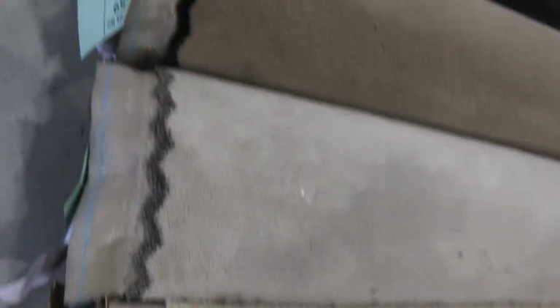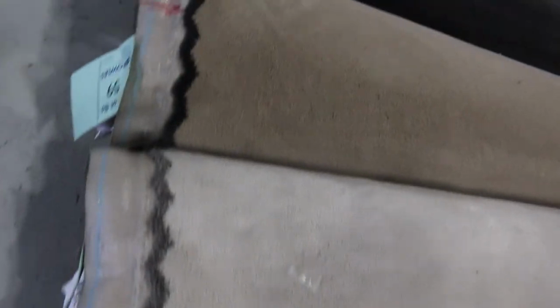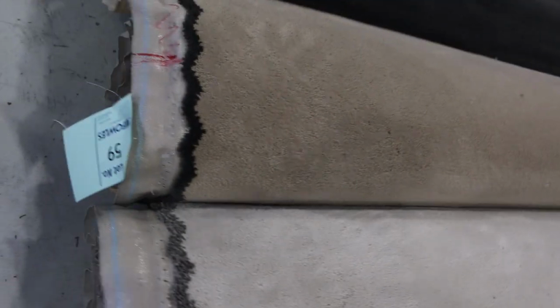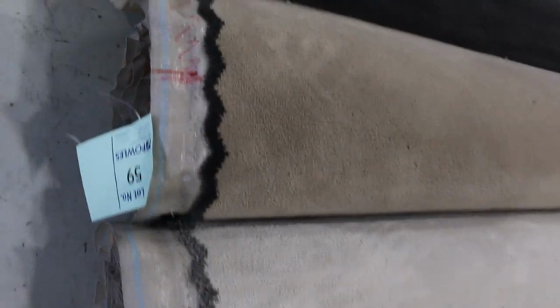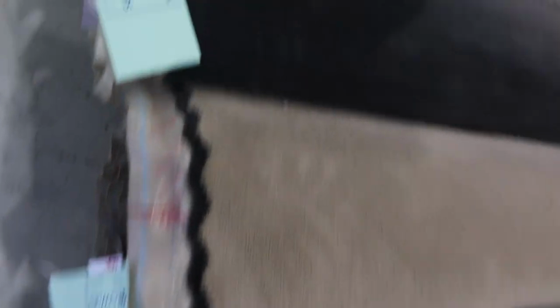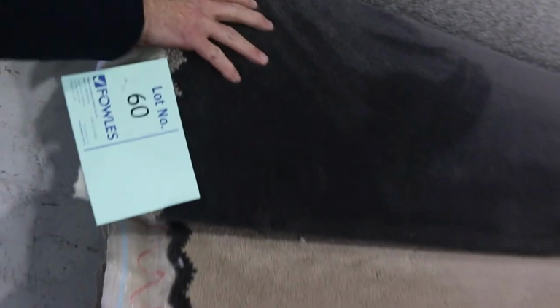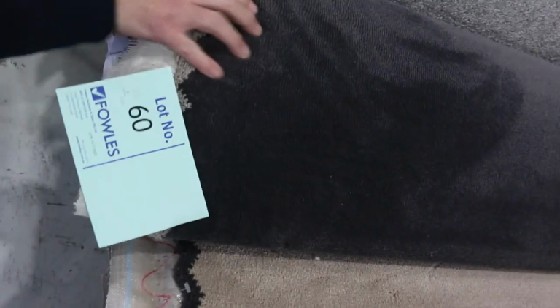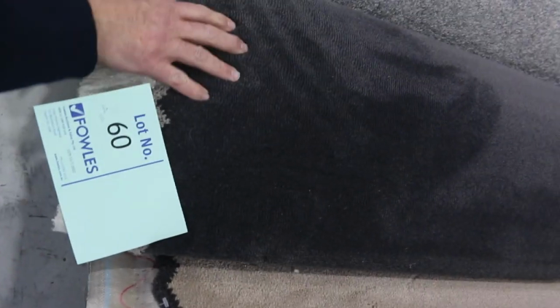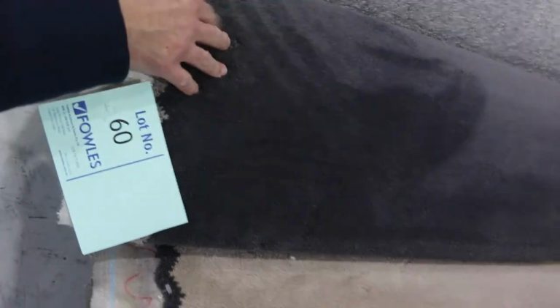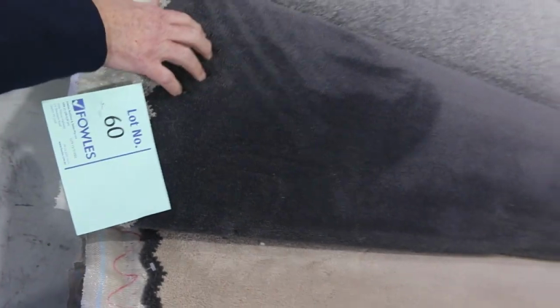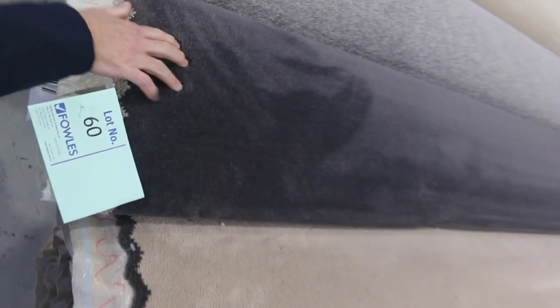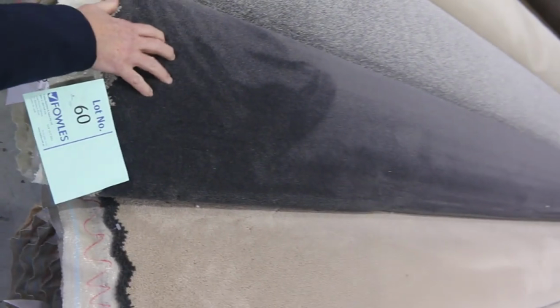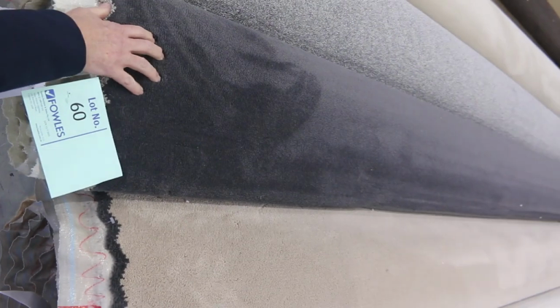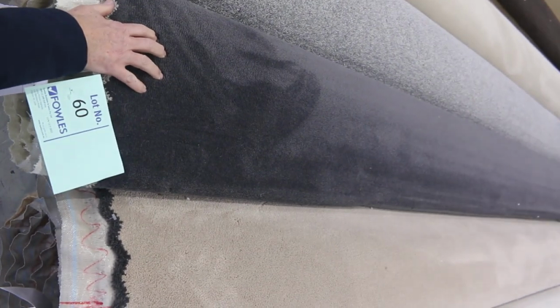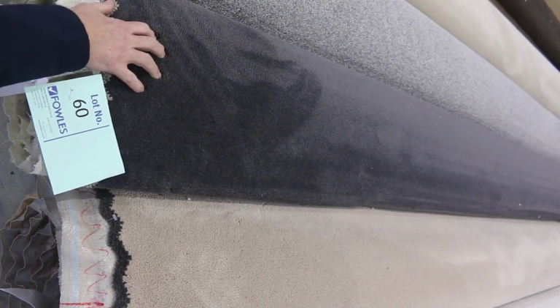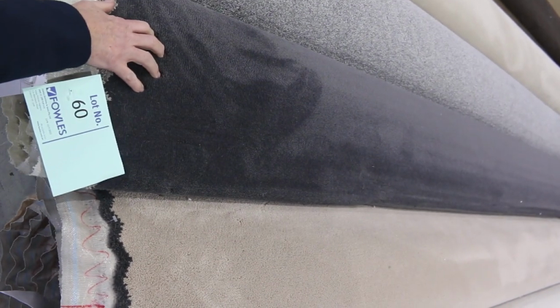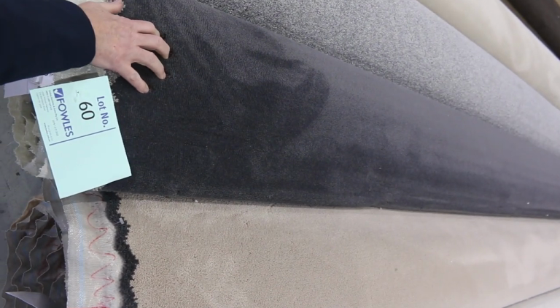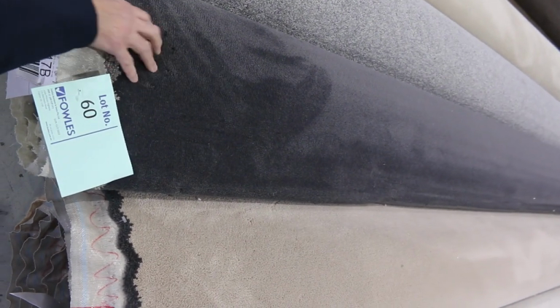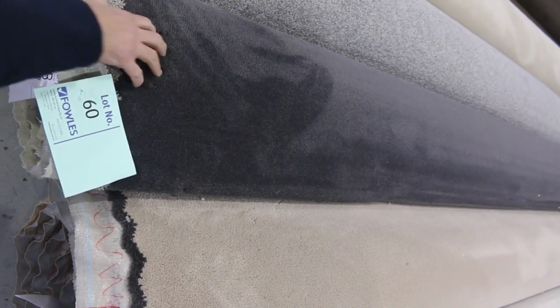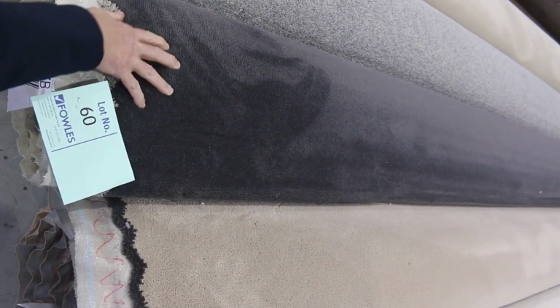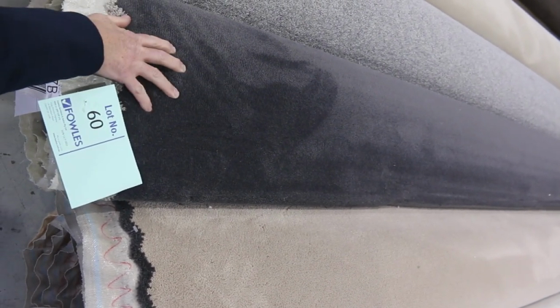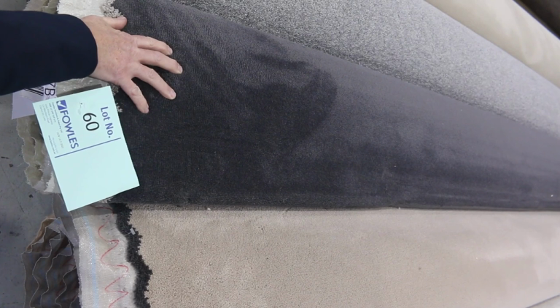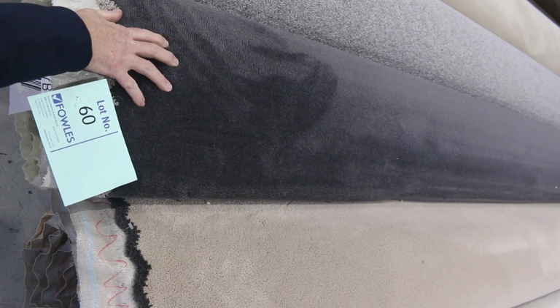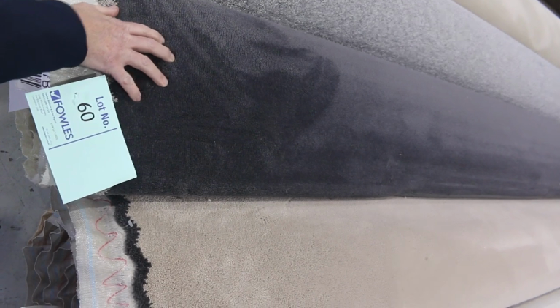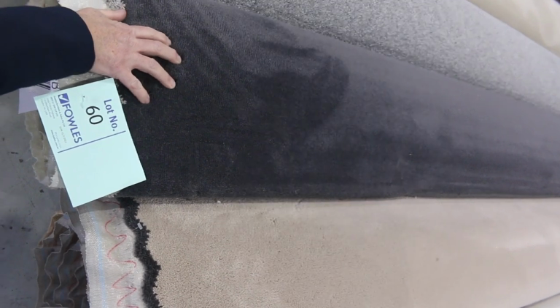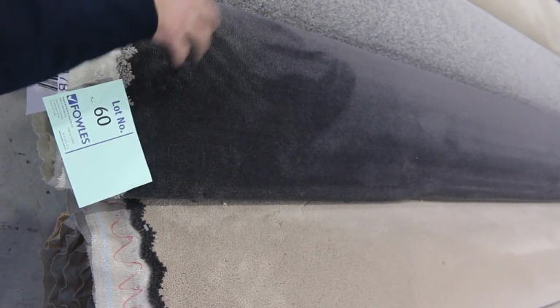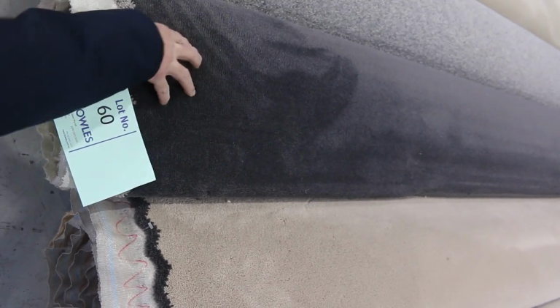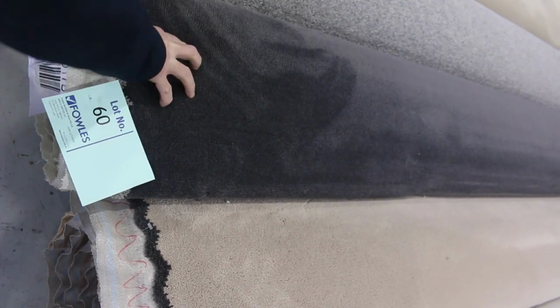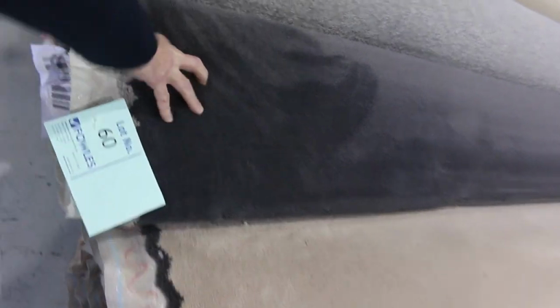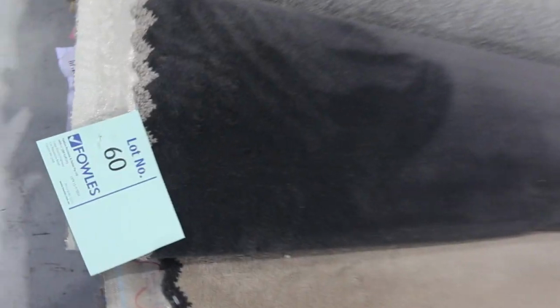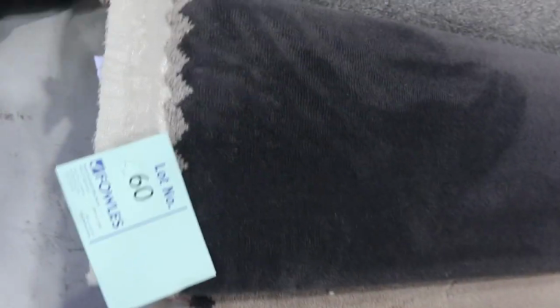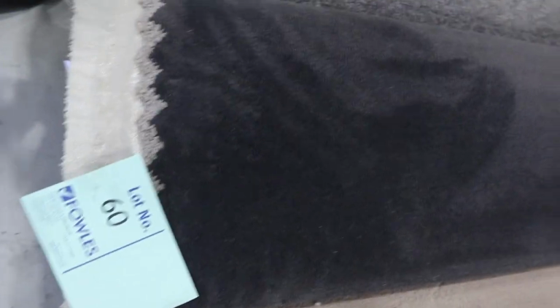We've got some nice thick rolls here also. Lot number 60 is a nice heavy 50 ounce solution diagonal plush pile. It's 8.3 metres, charcoal. Normally retails around about $160 to $170 a metre. I reckon that'll sell for around about $35 to $40.